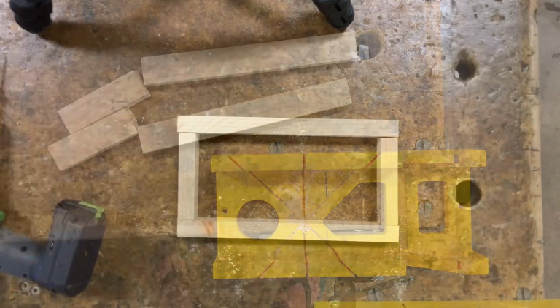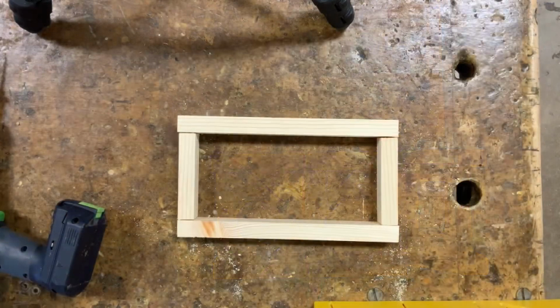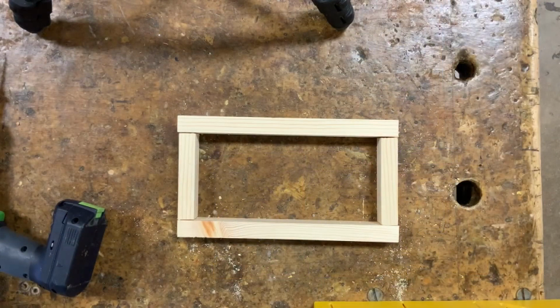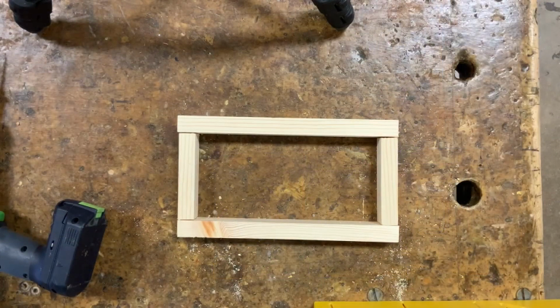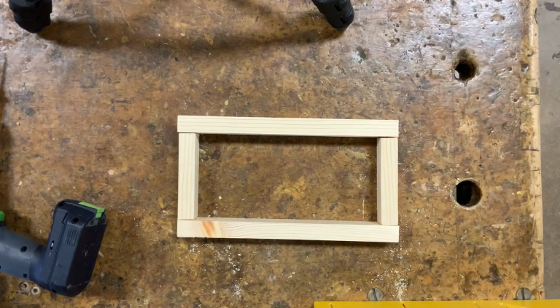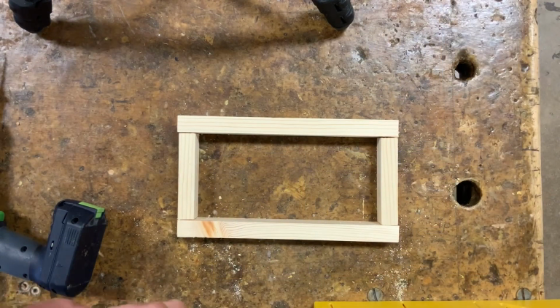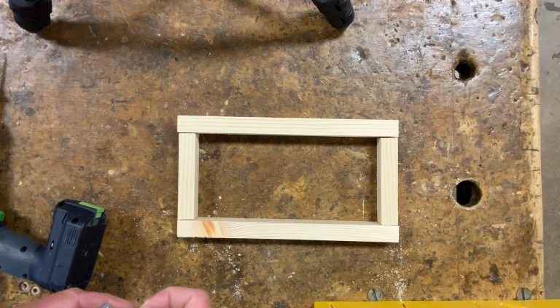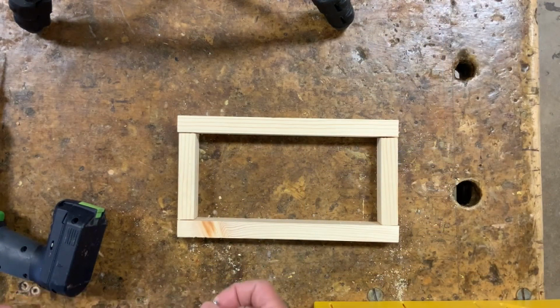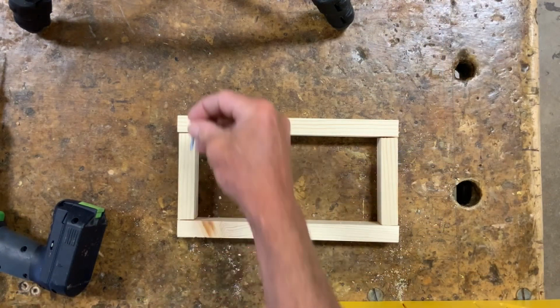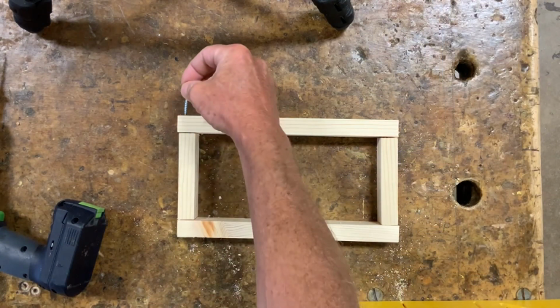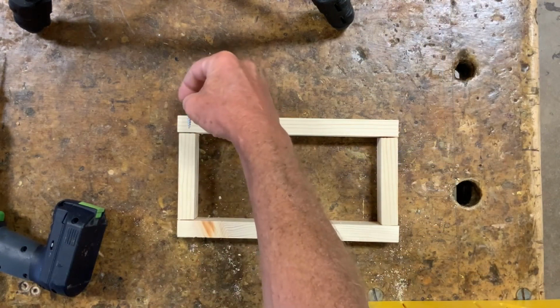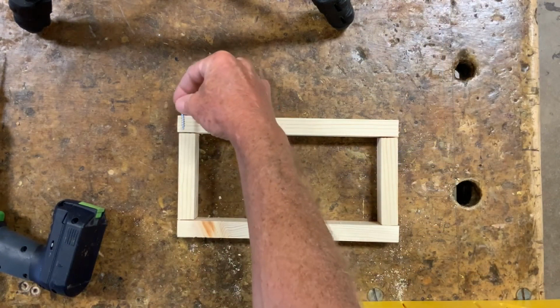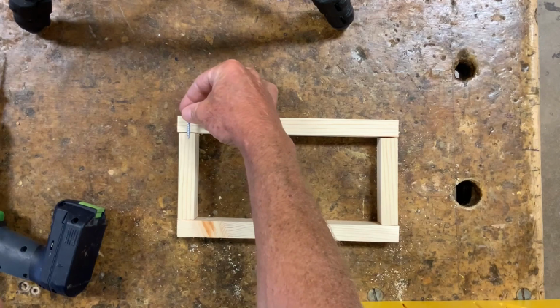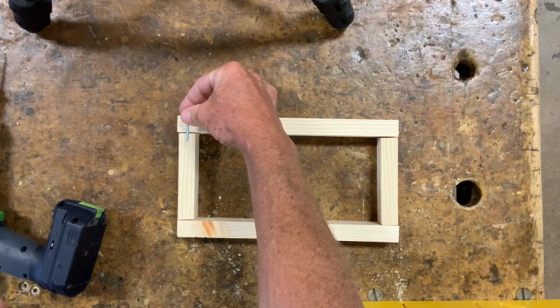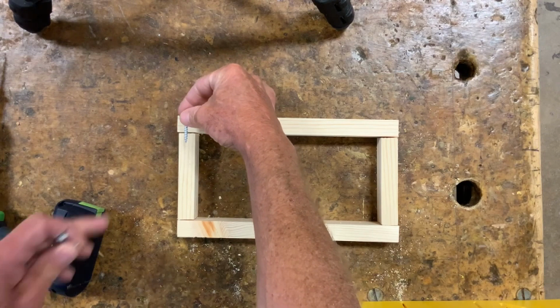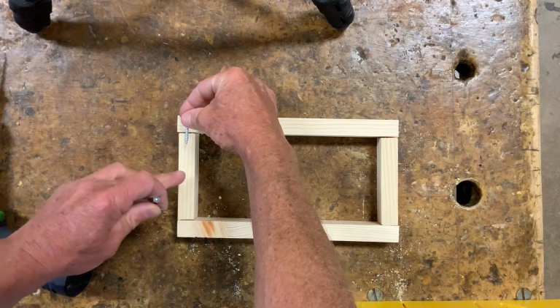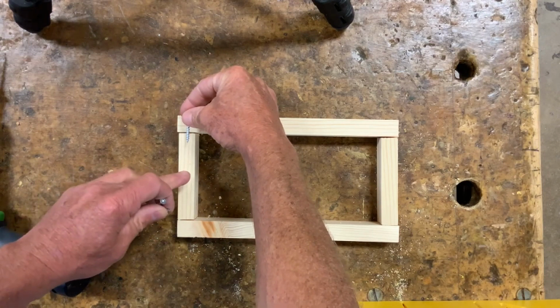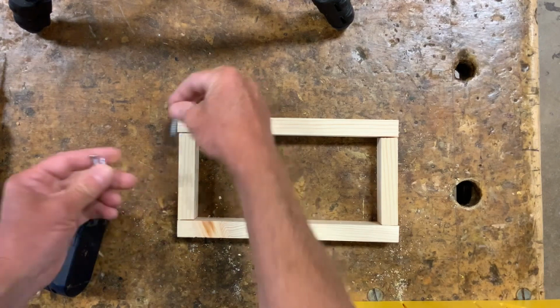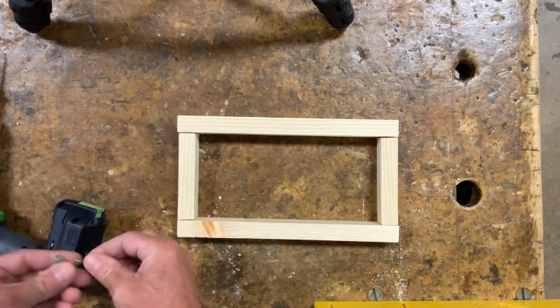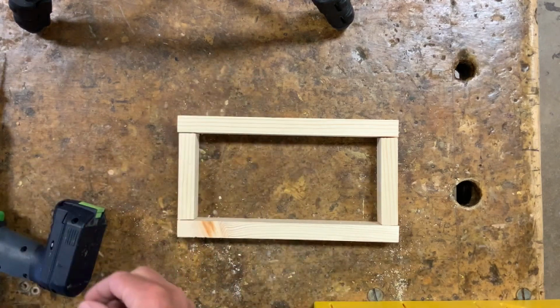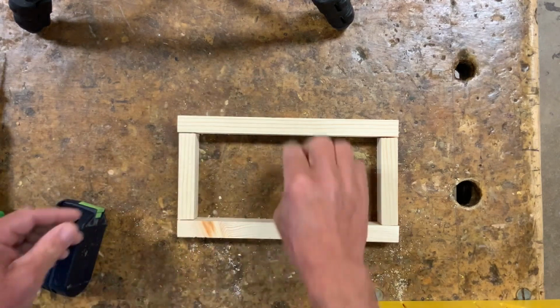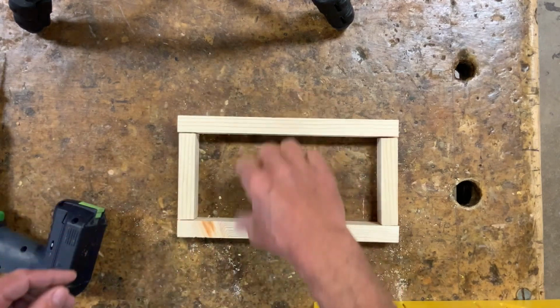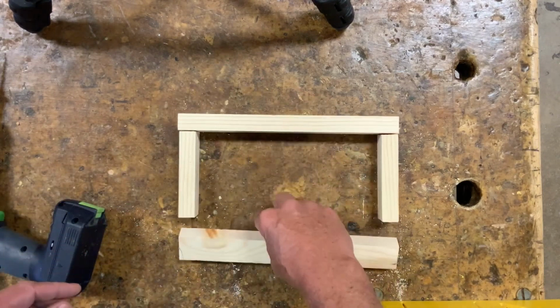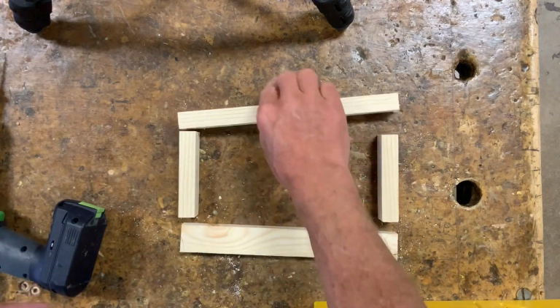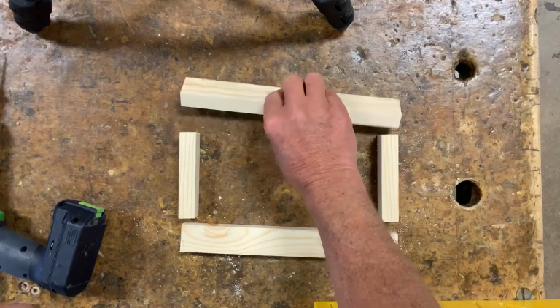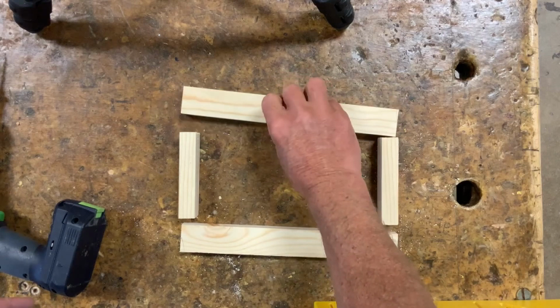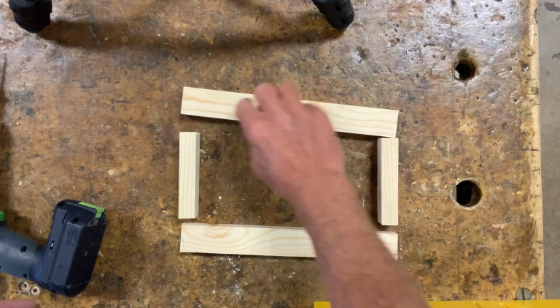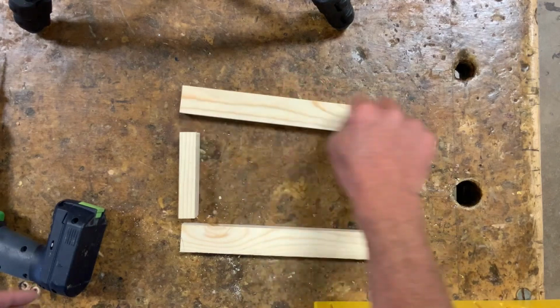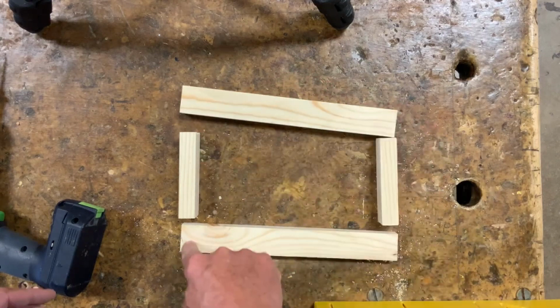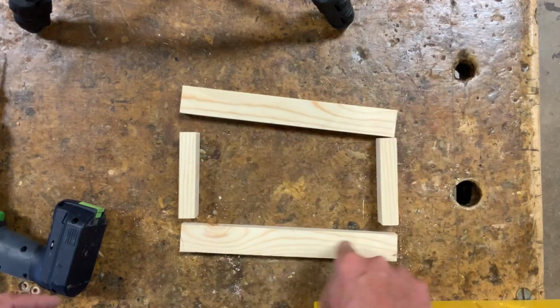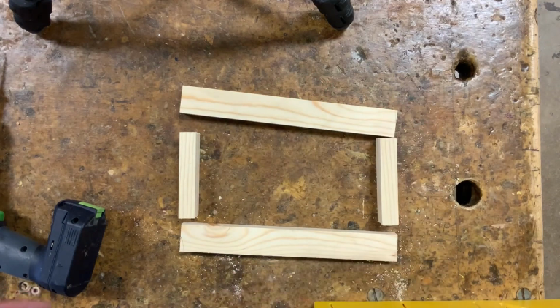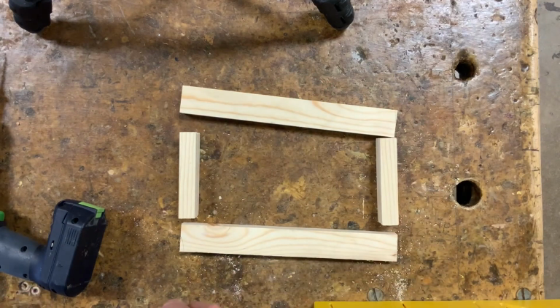We're going to put the base together like this, and what we want are screws going through the 10-inch into the 4-inch pieces. So what we're going to do is countersink one time on the end of each 10-inch board.